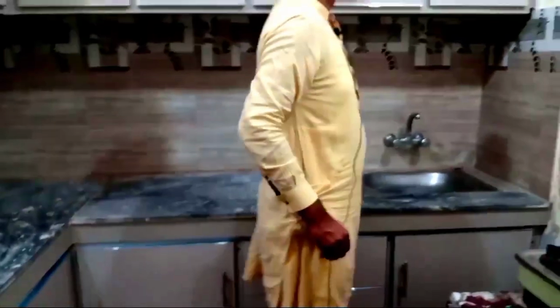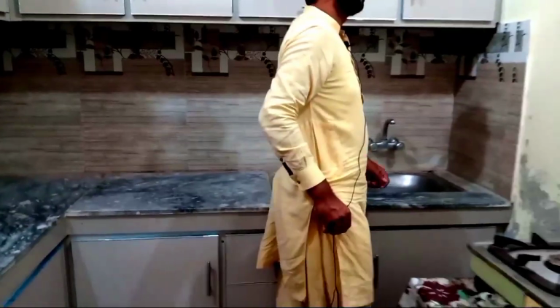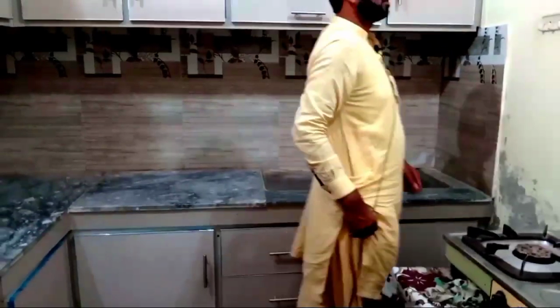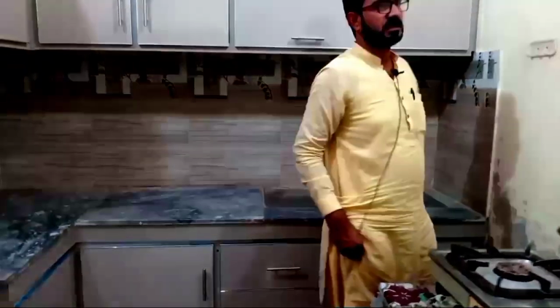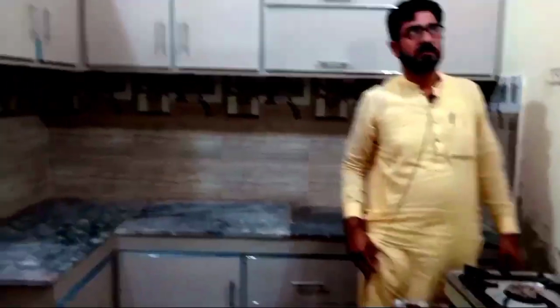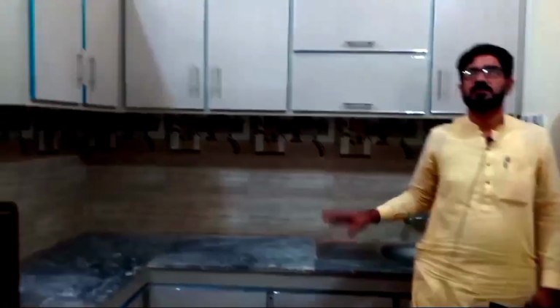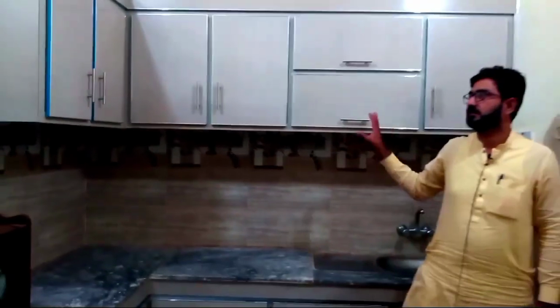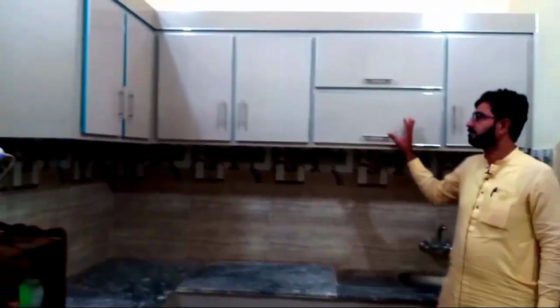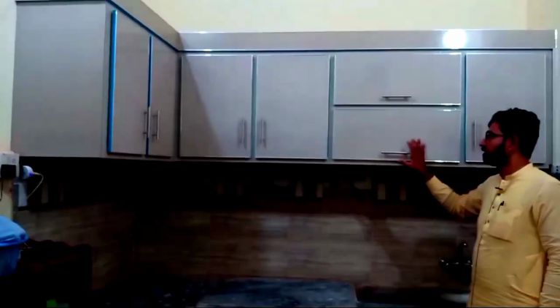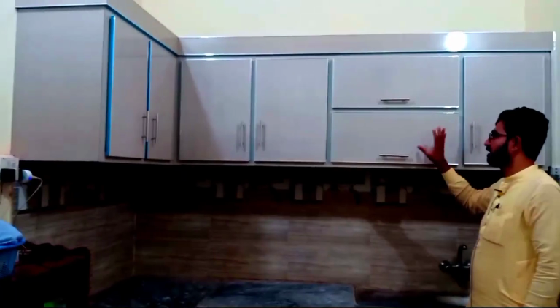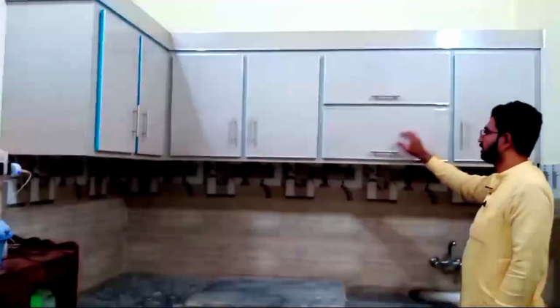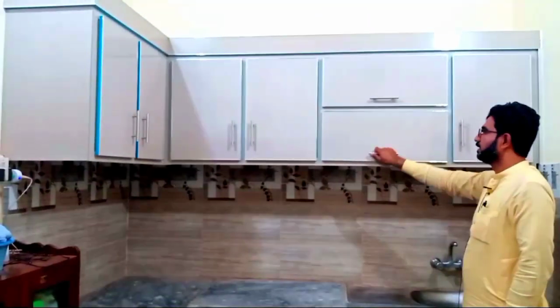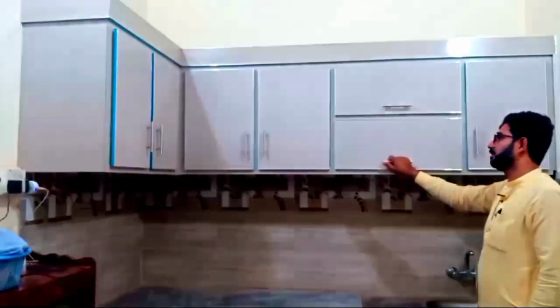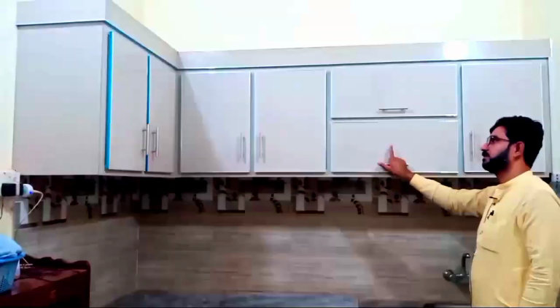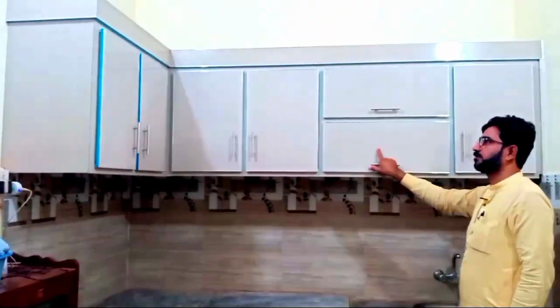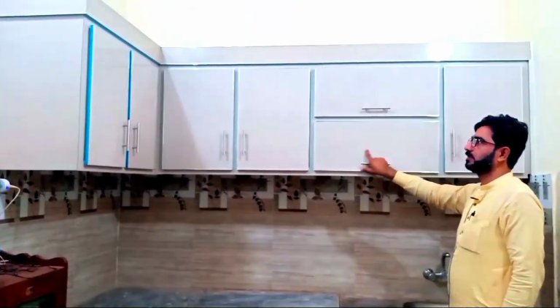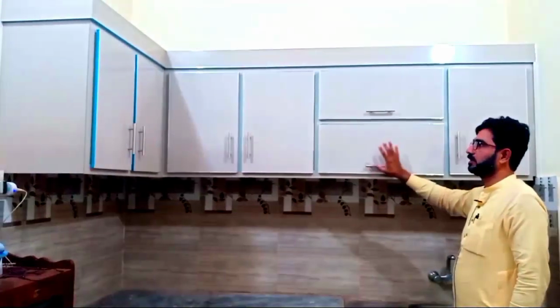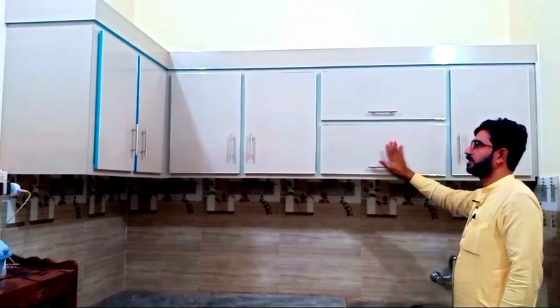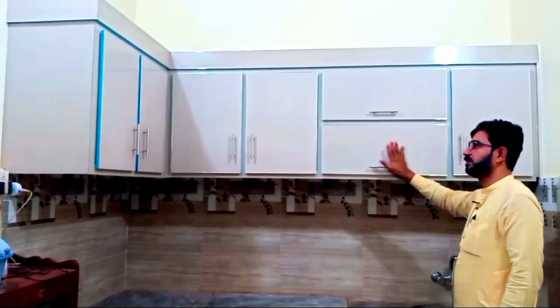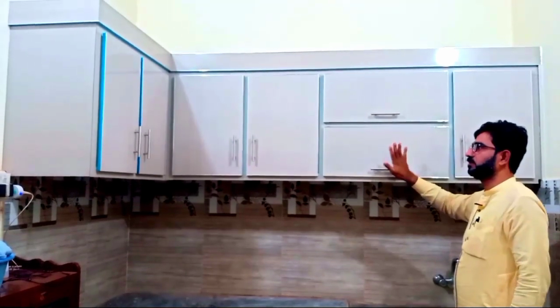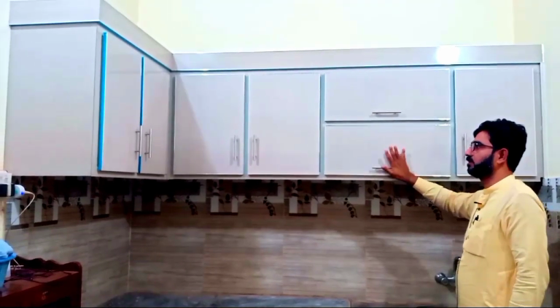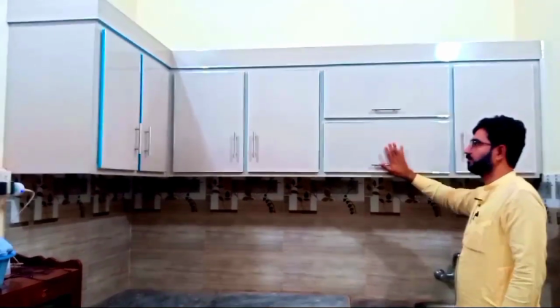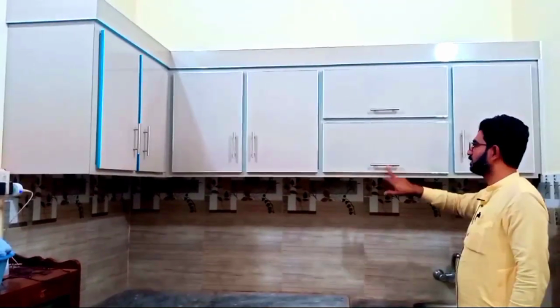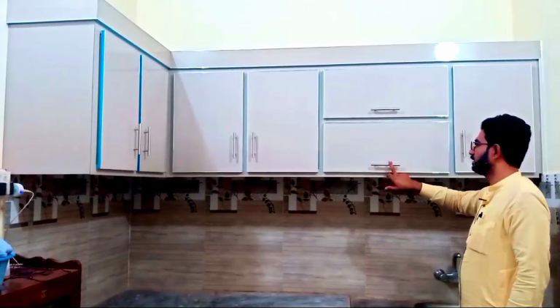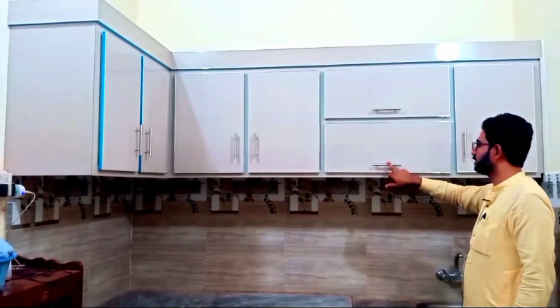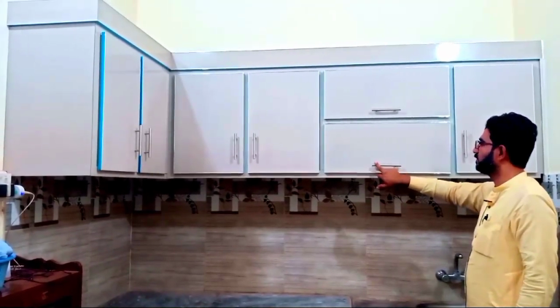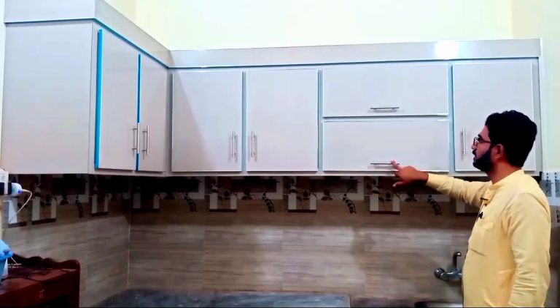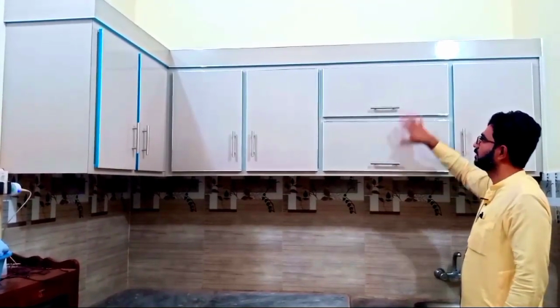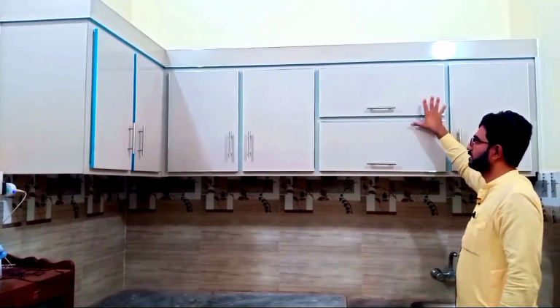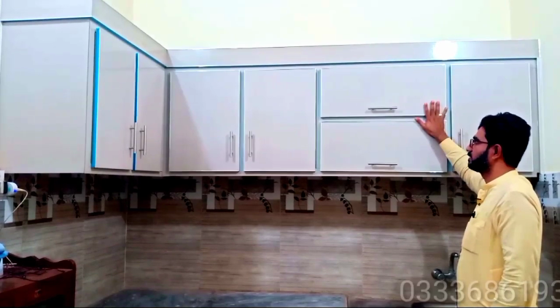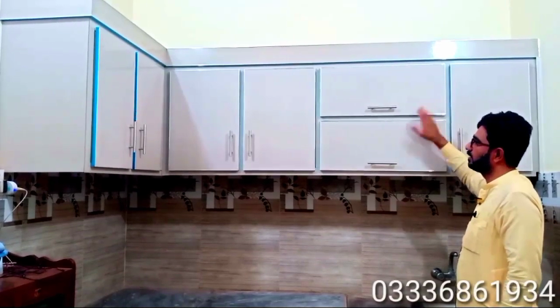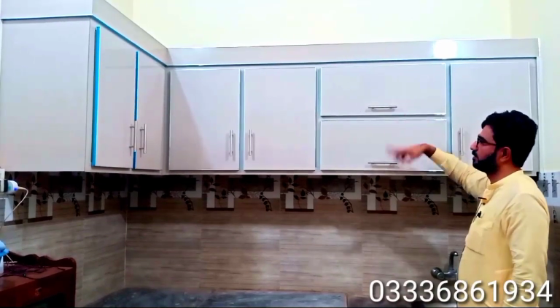This is our budget for this kitchen cabinet. It is made of 38,000 rupees total, including all material. The handles are made of steel and long stones.